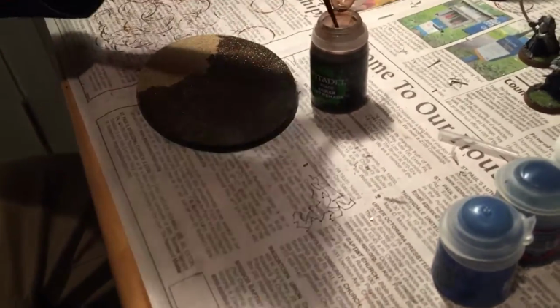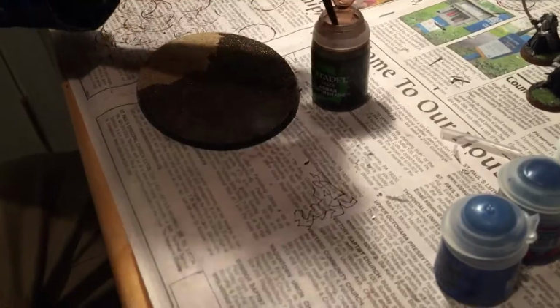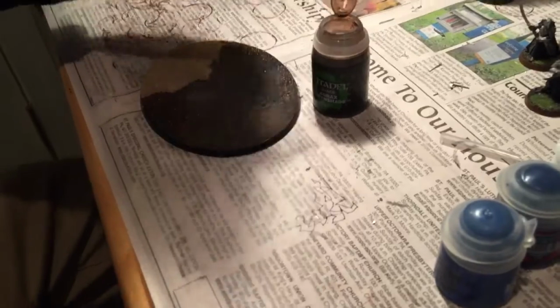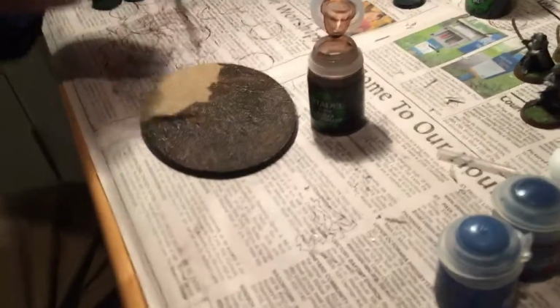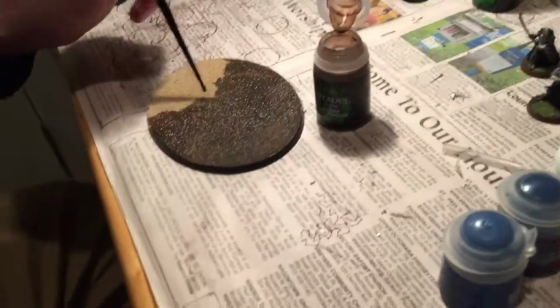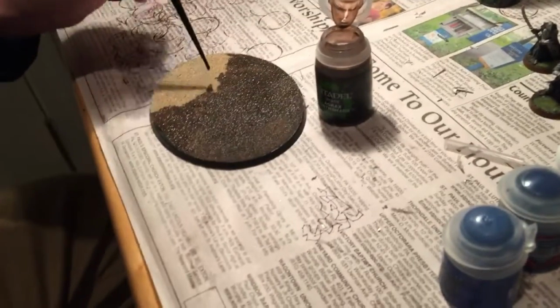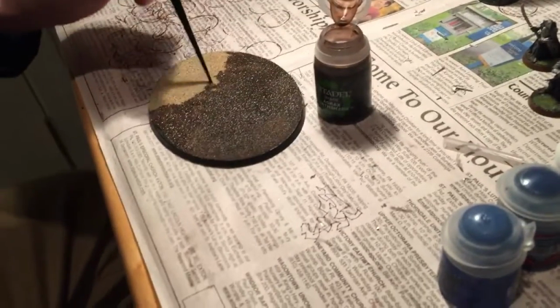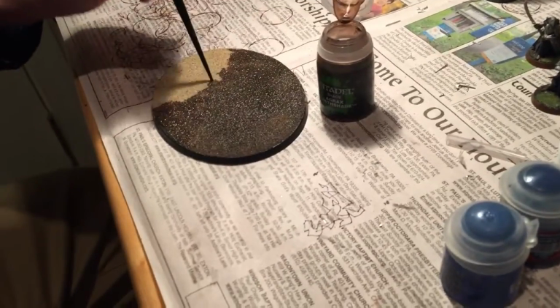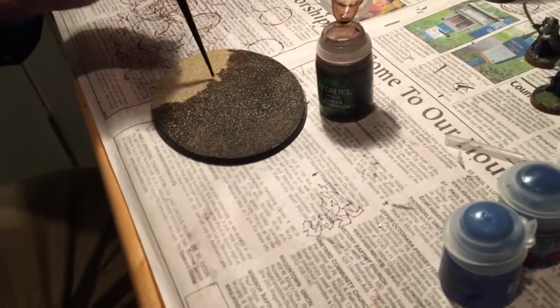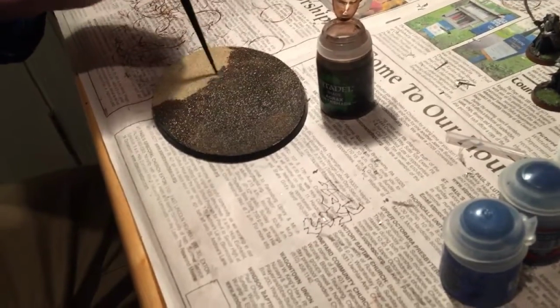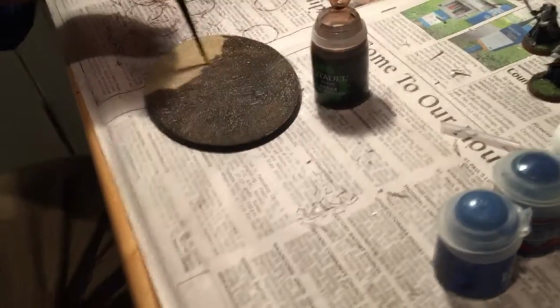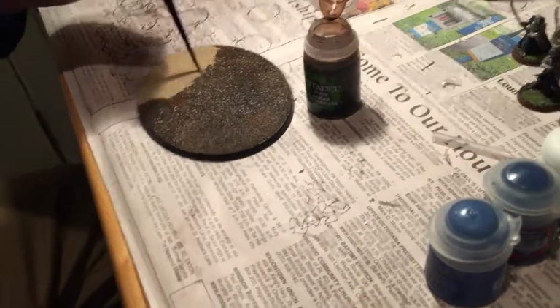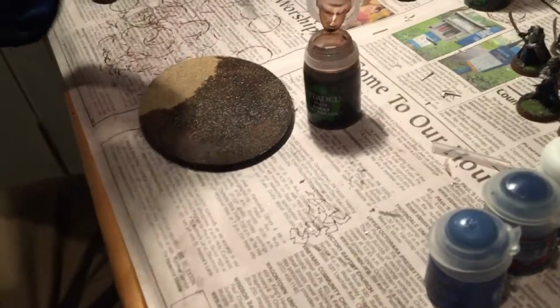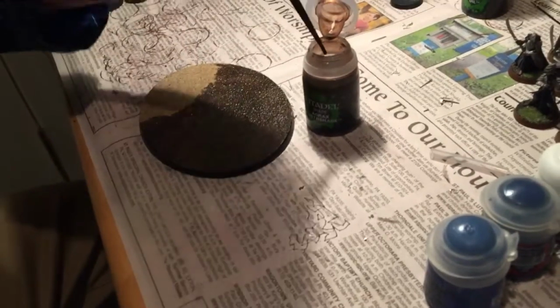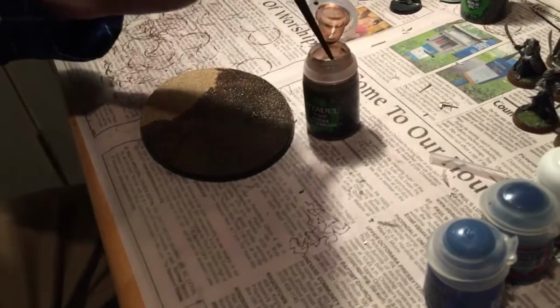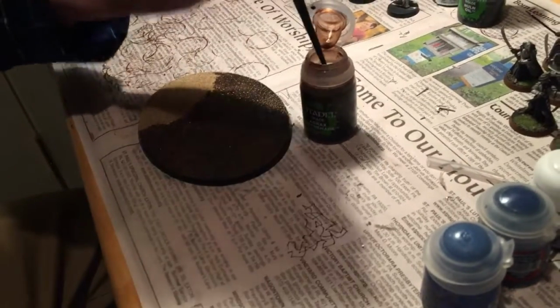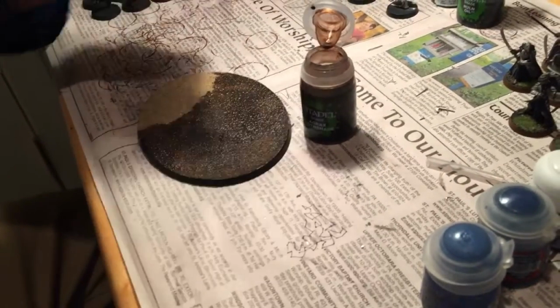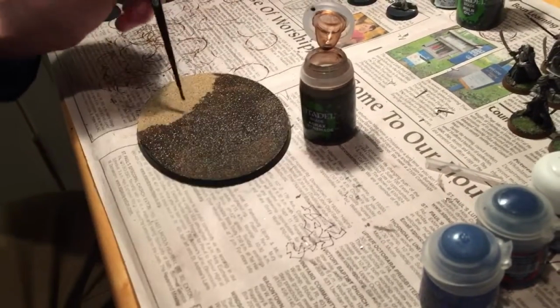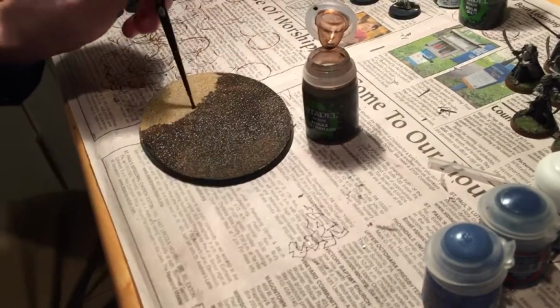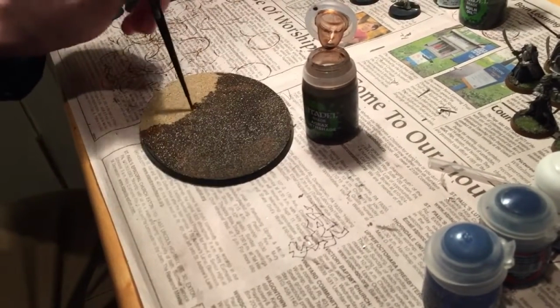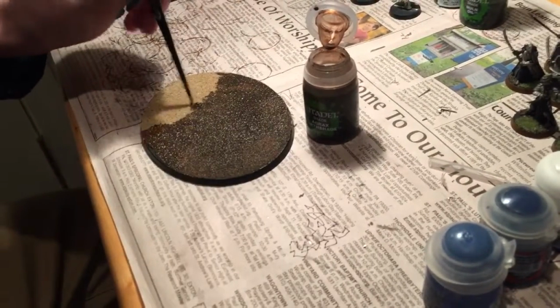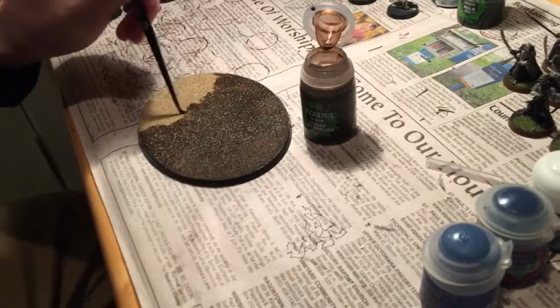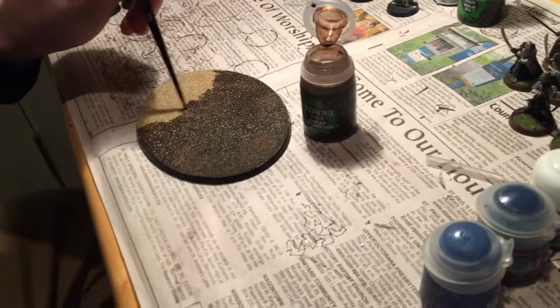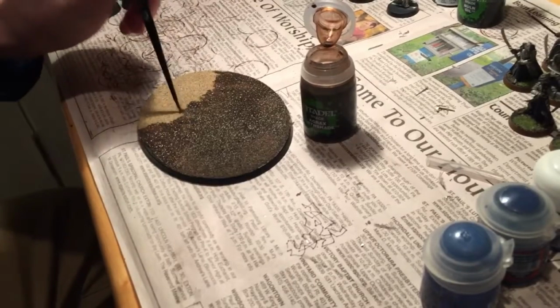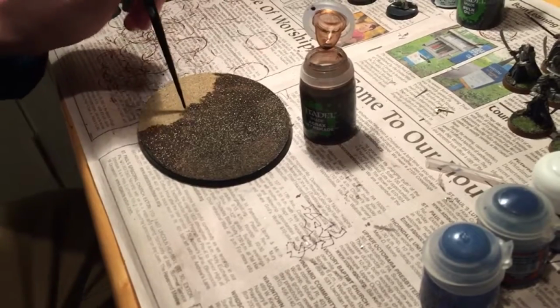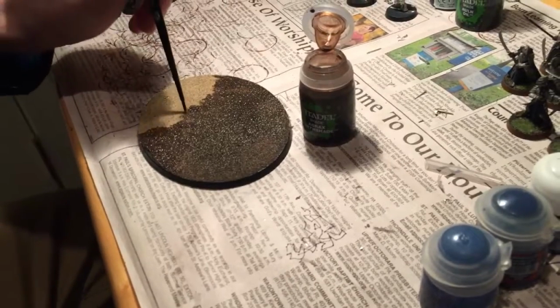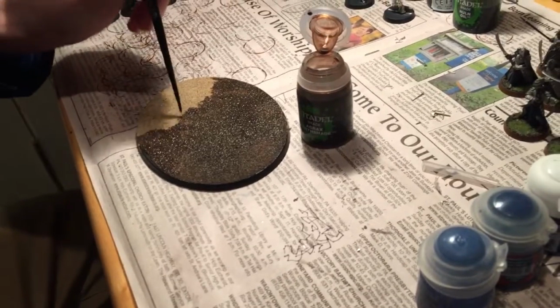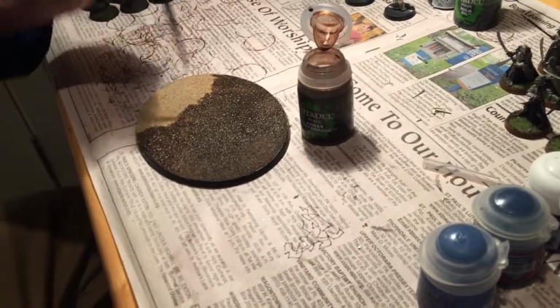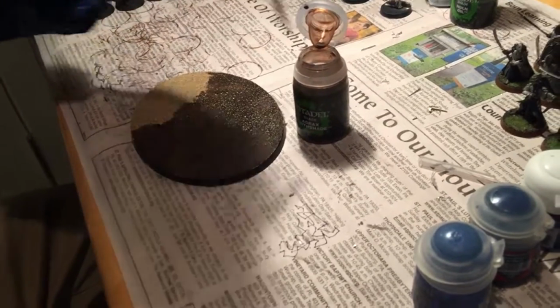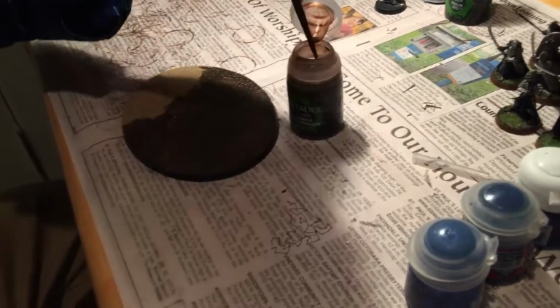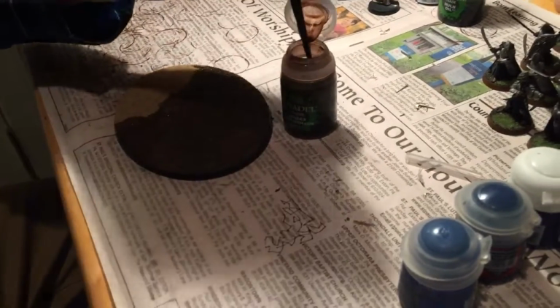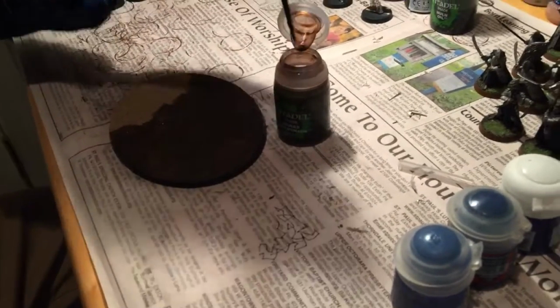So here's the base, and that's it for episode one. Next time we come back we'll have this base all finished up and we'll be starting to work on the Drake itself. So stay tuned for that video and we'll catch you in the next one.